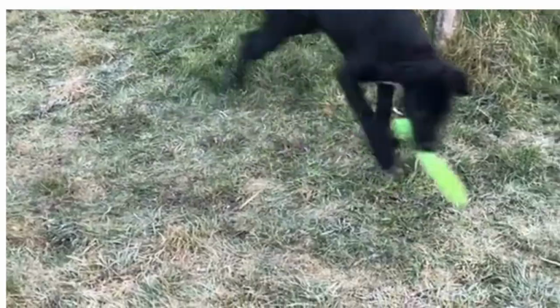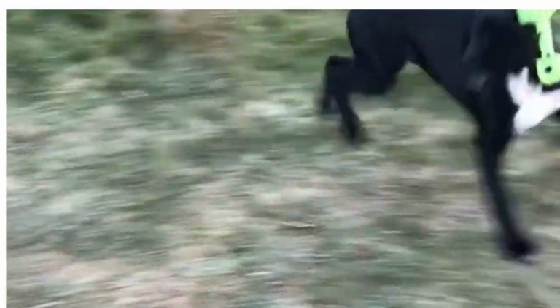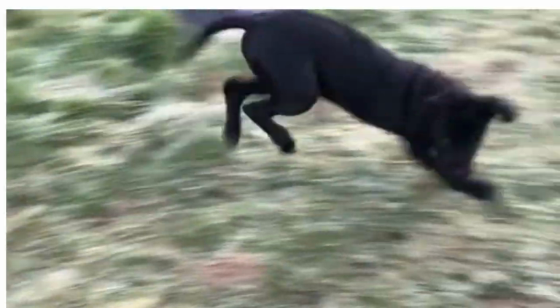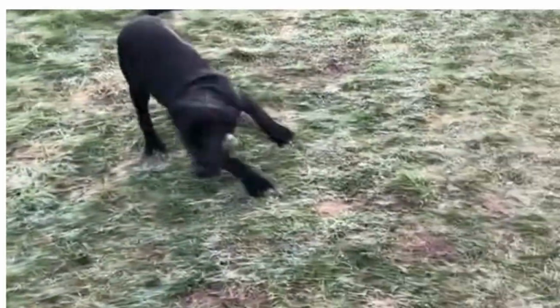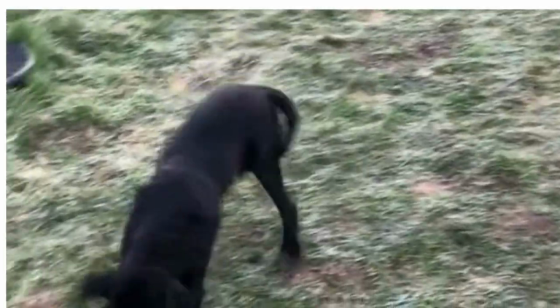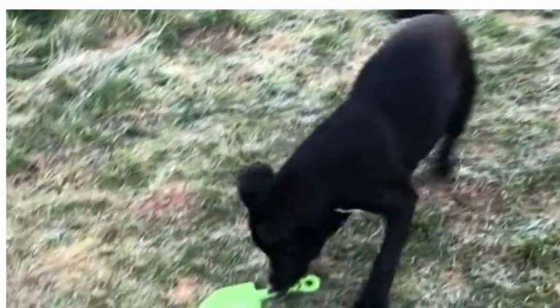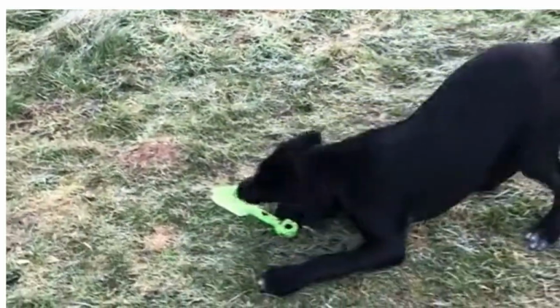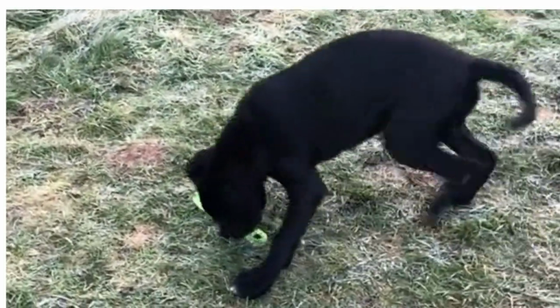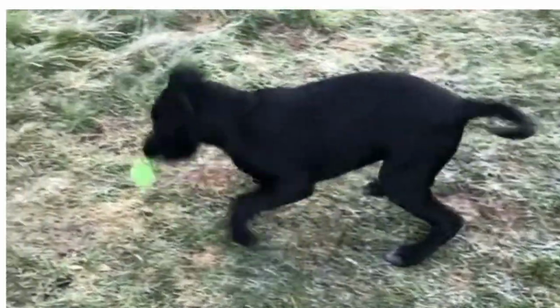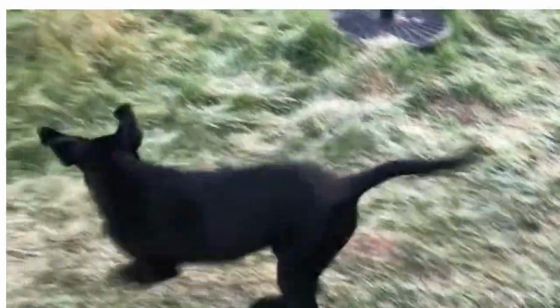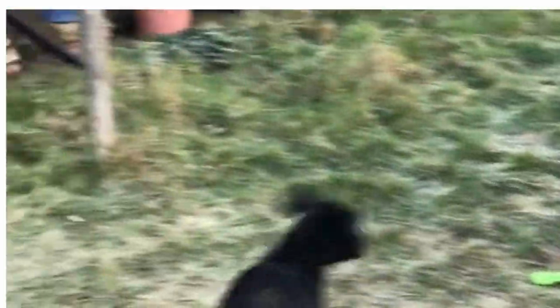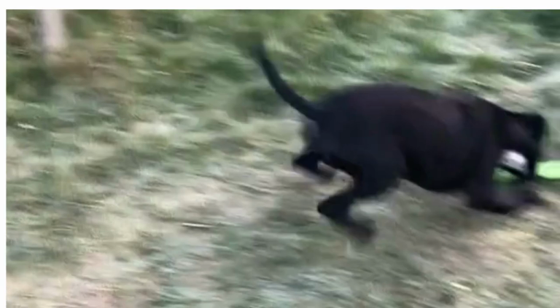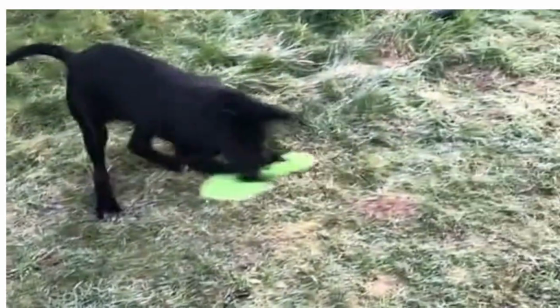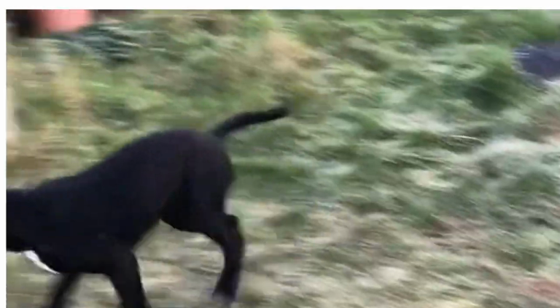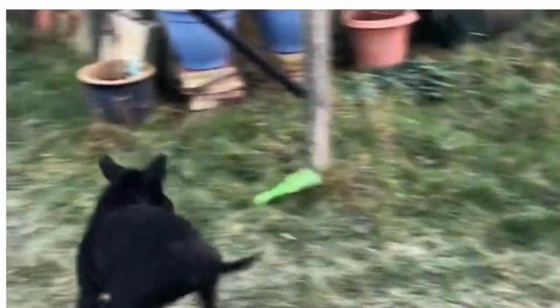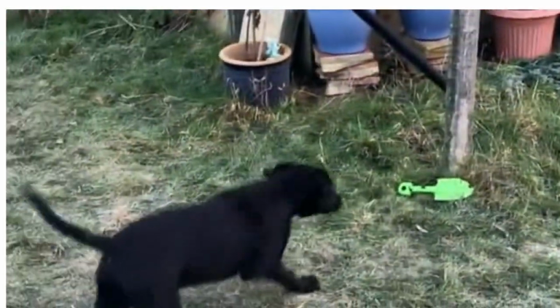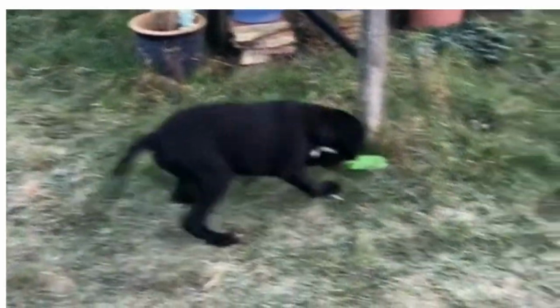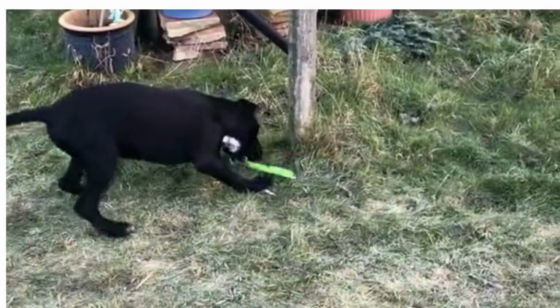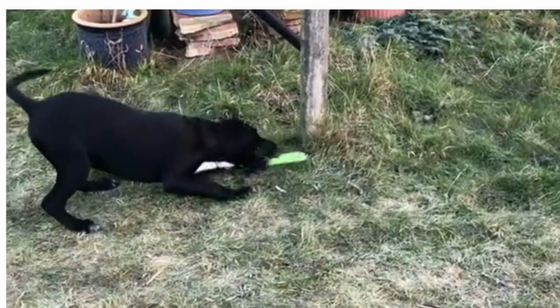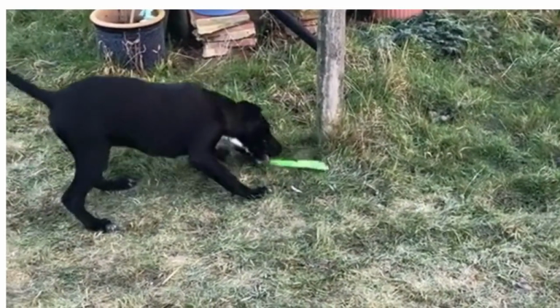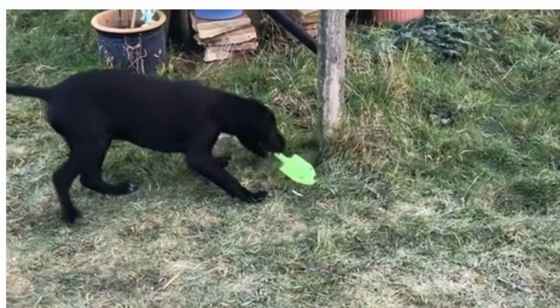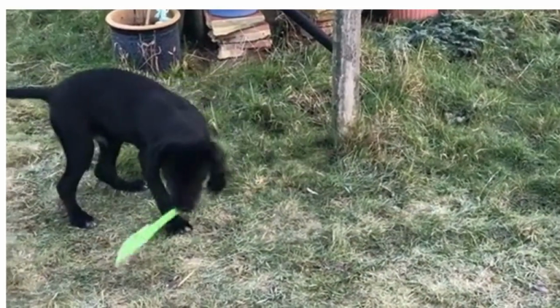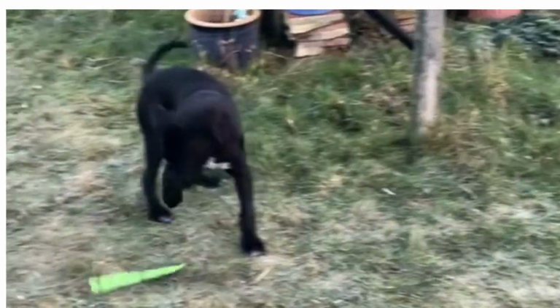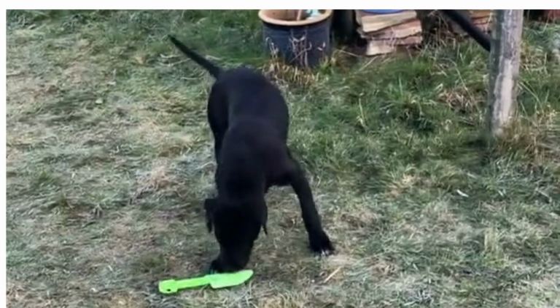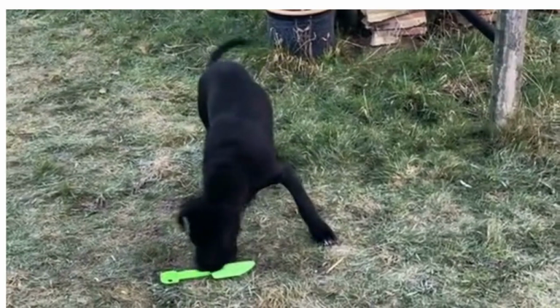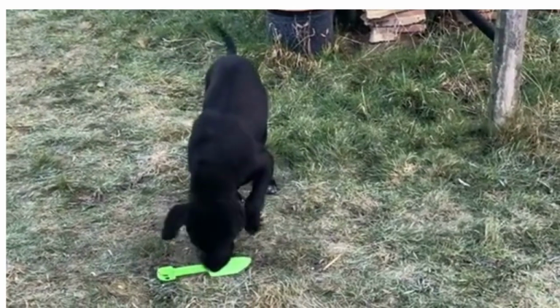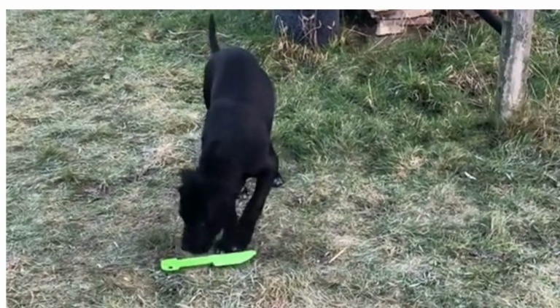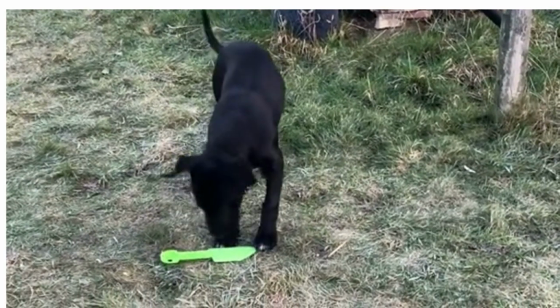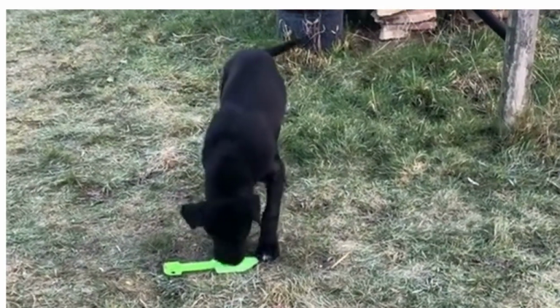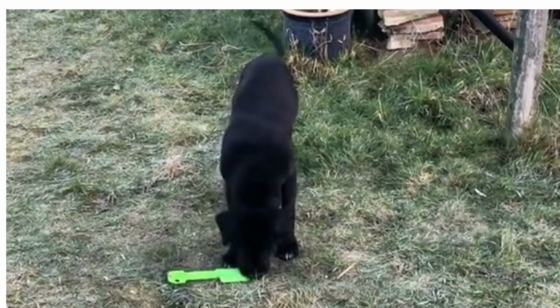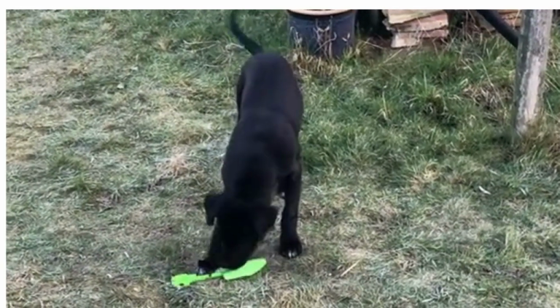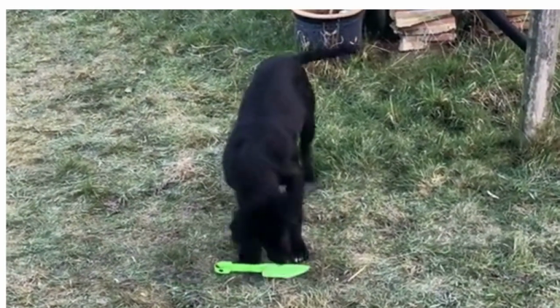The Mastador is a sweet, friendly dog that should integrate well into a family unit. Many people keep it as a guard dog since it does have the tendency to become very protective of its owner in the presence of unfamiliar people.